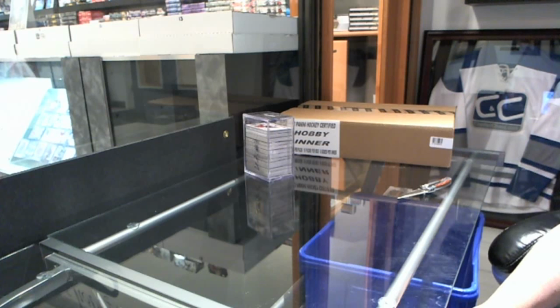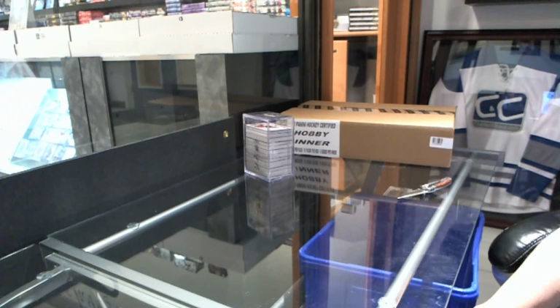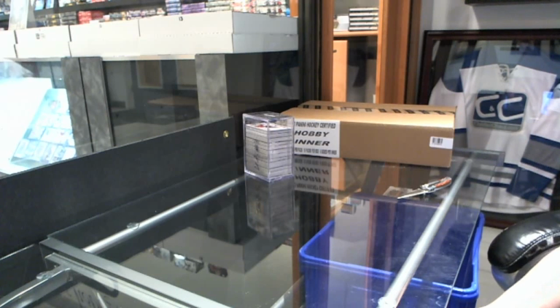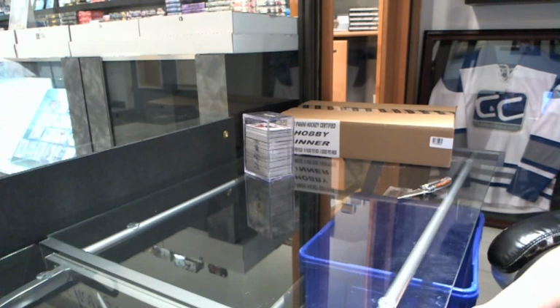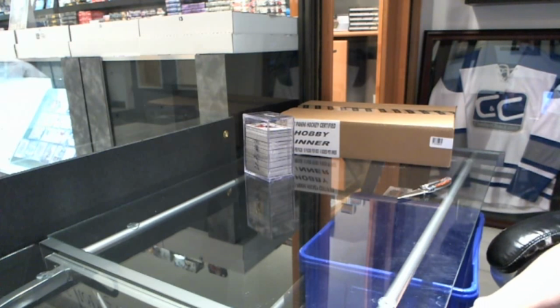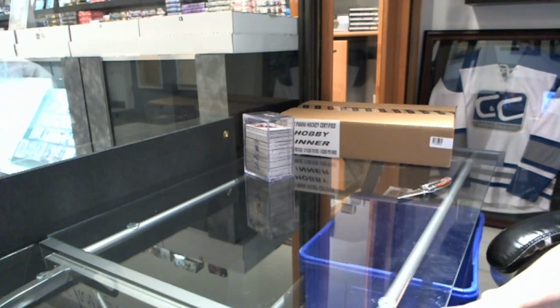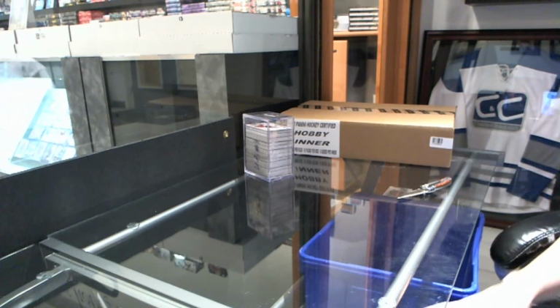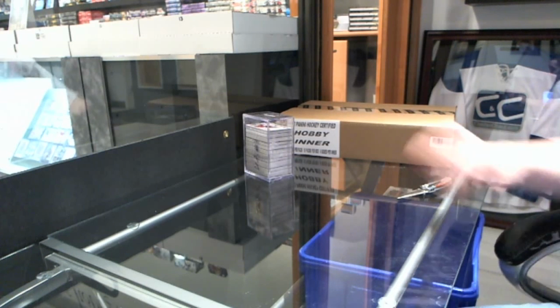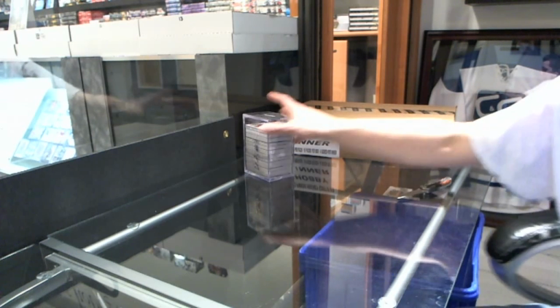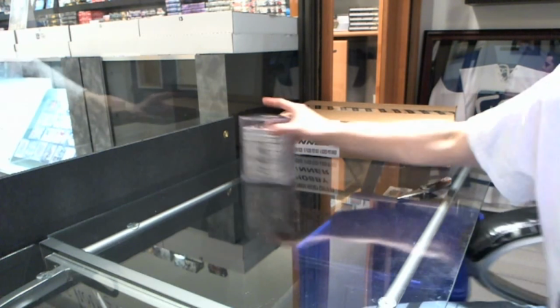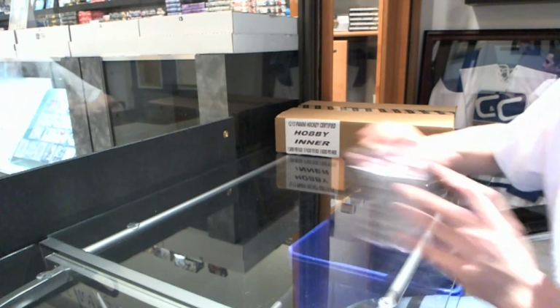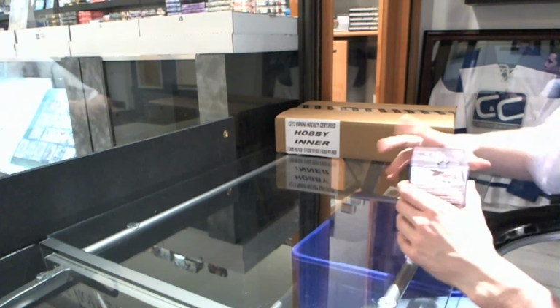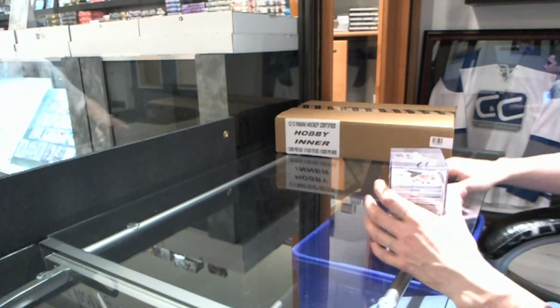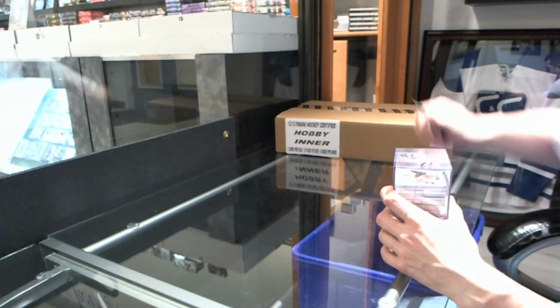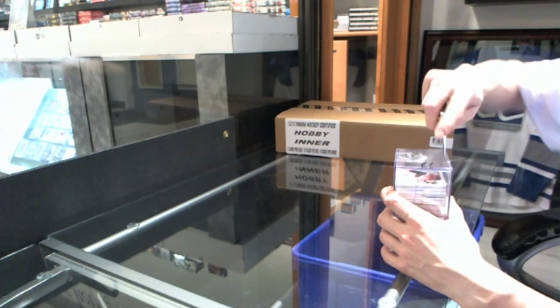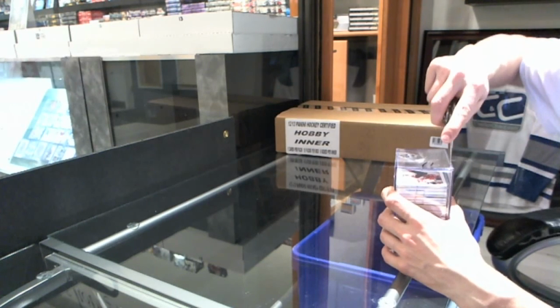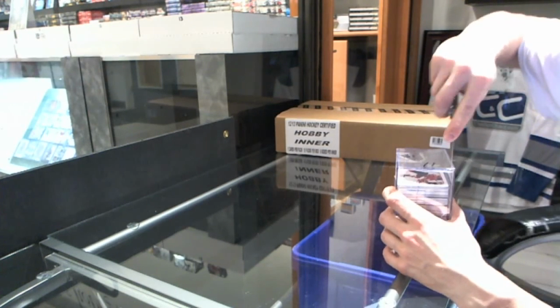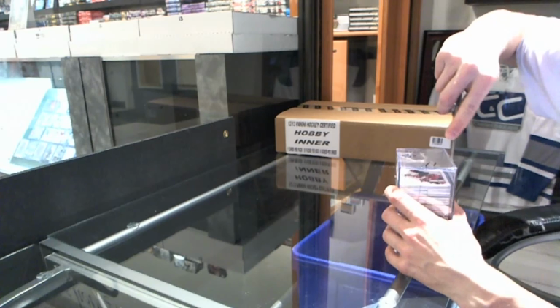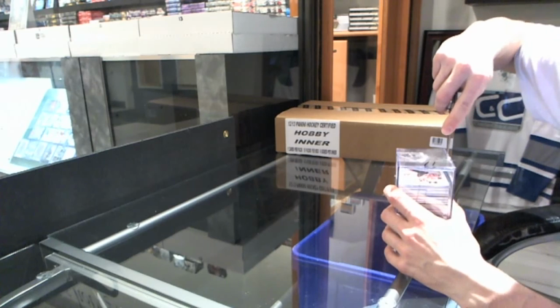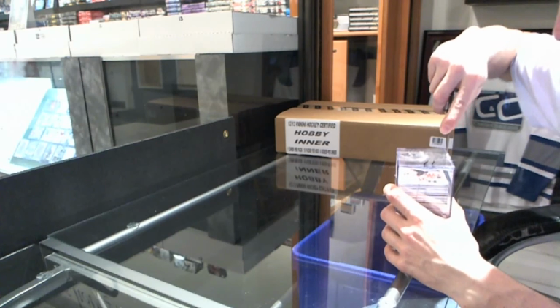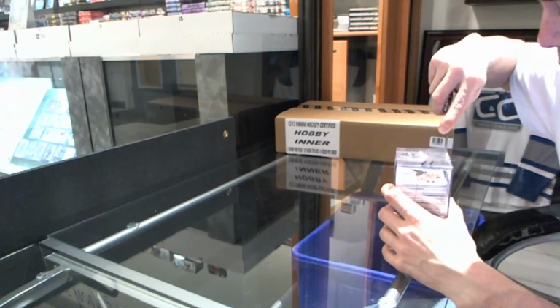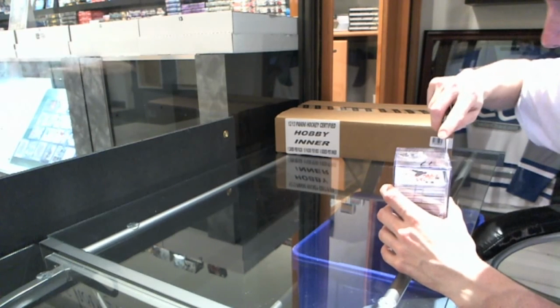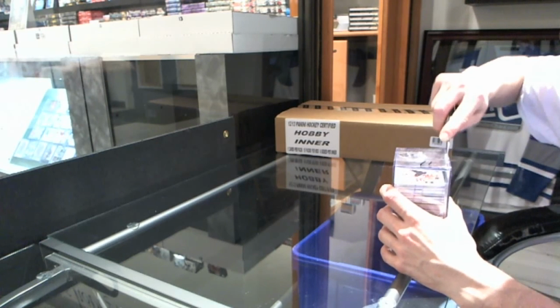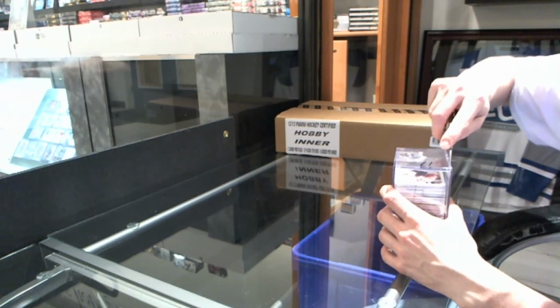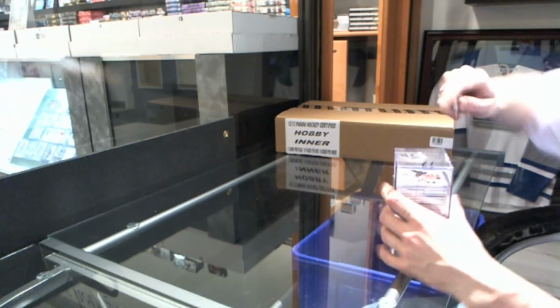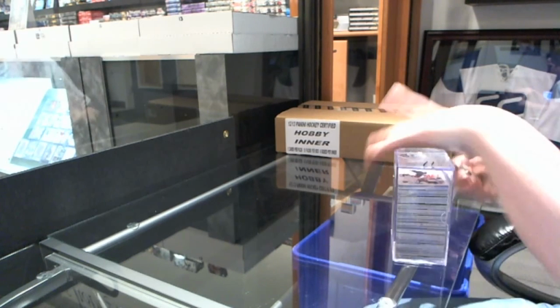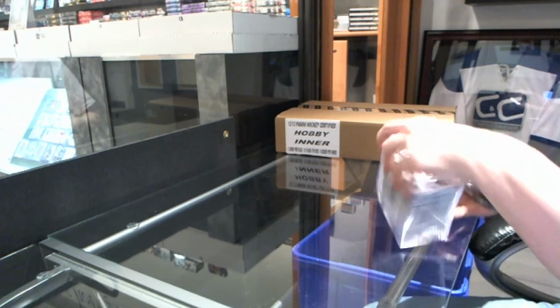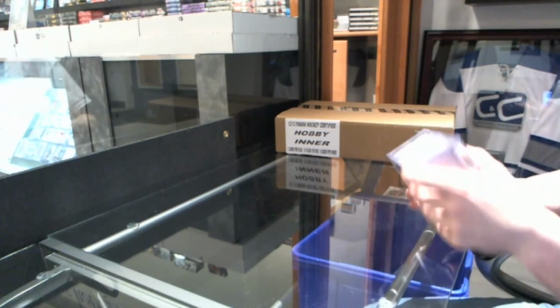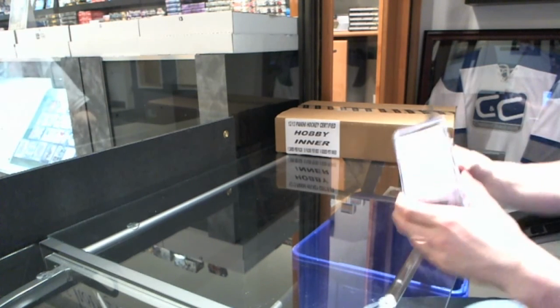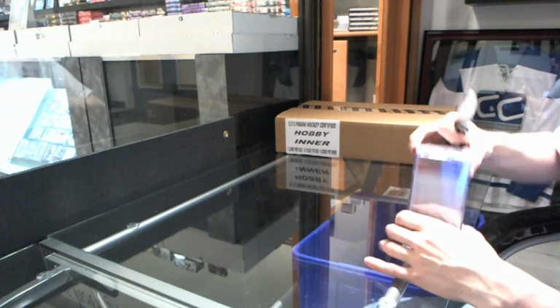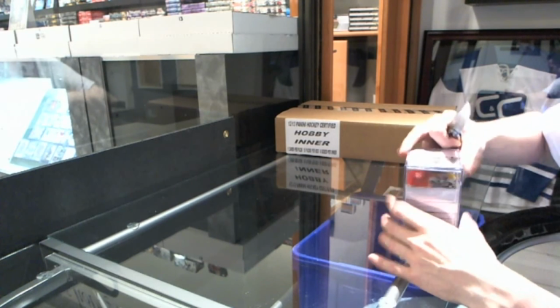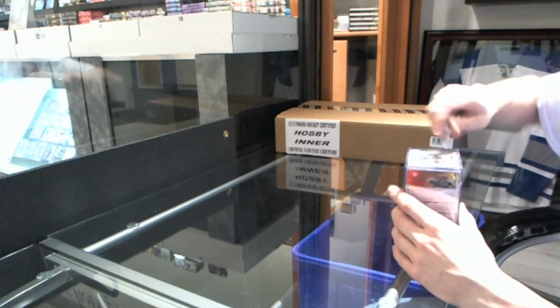Here we go — CNC group break 25, 59, 12, 13 — retro and certified two-case expo break. We'll start with the retro.